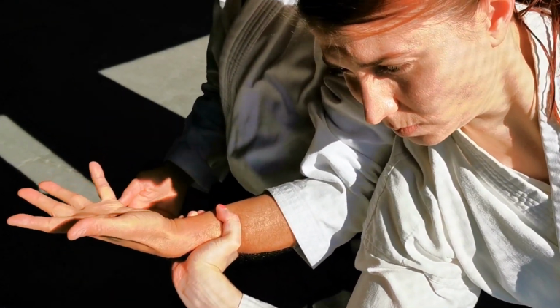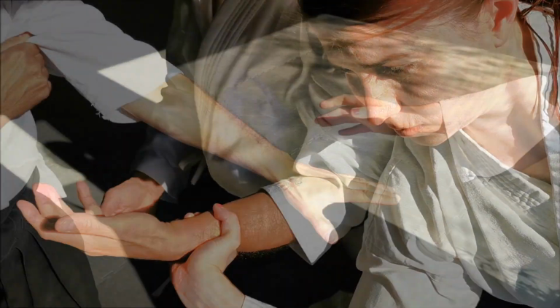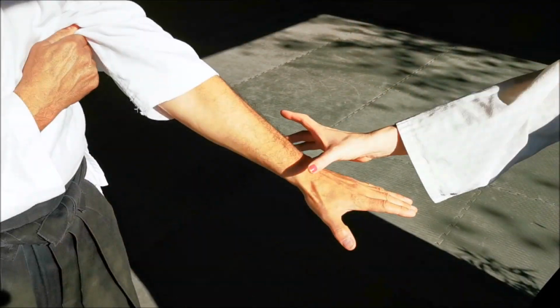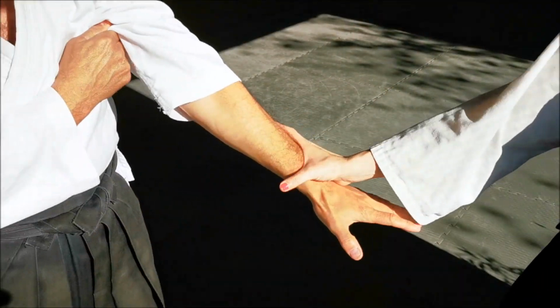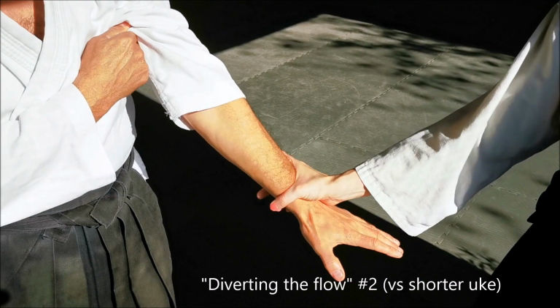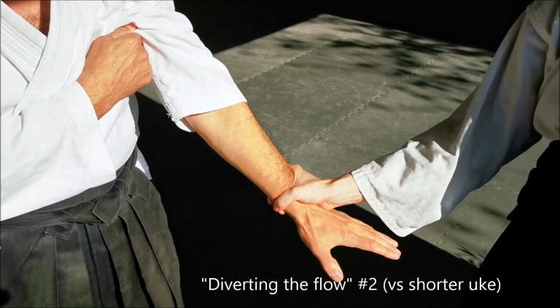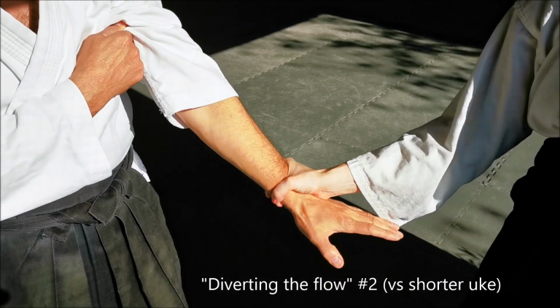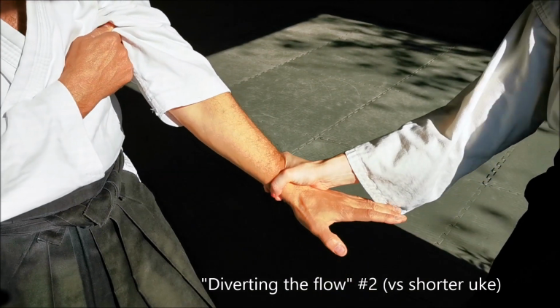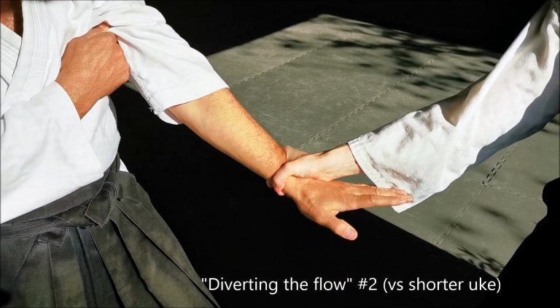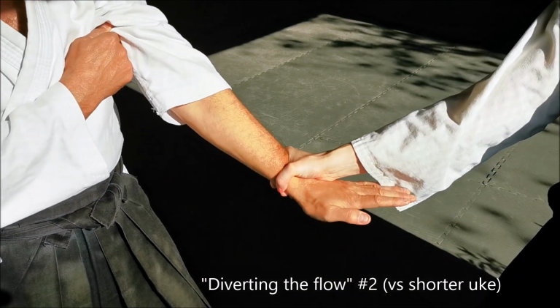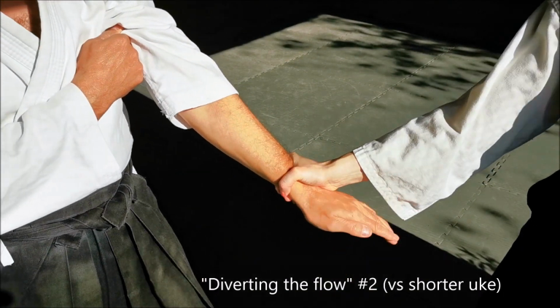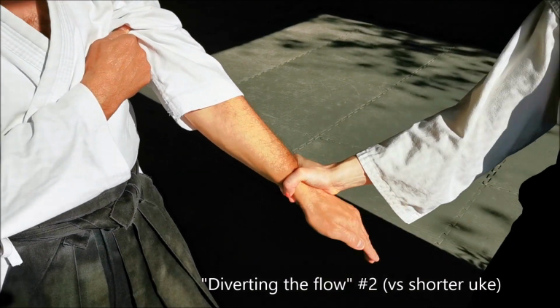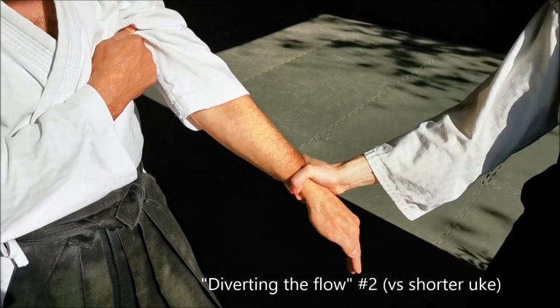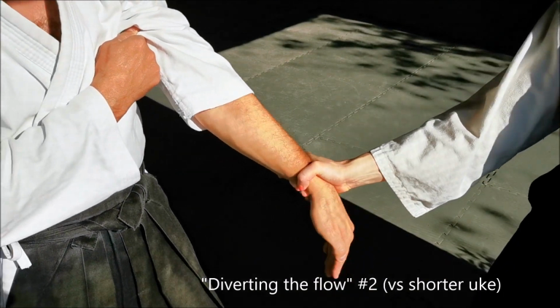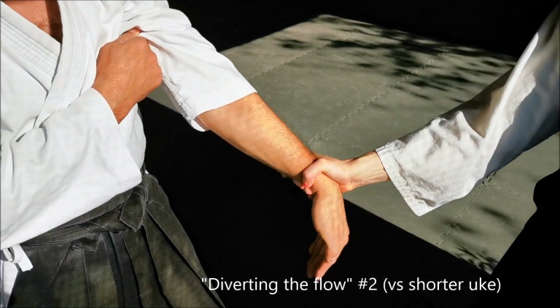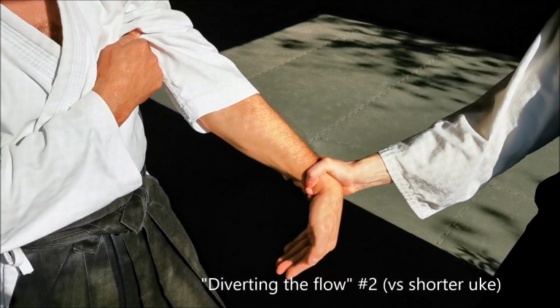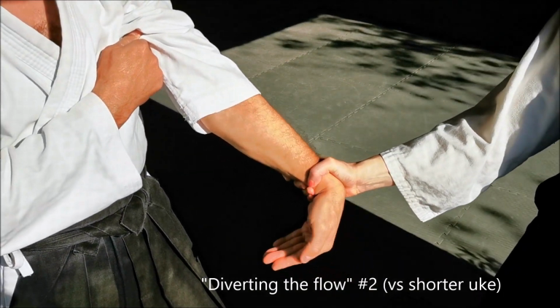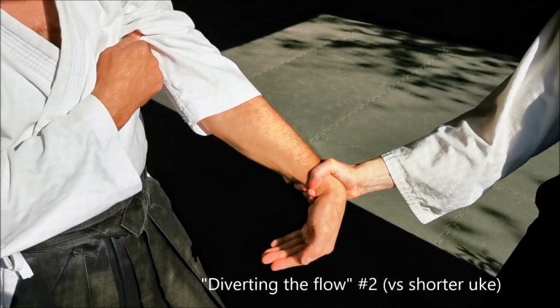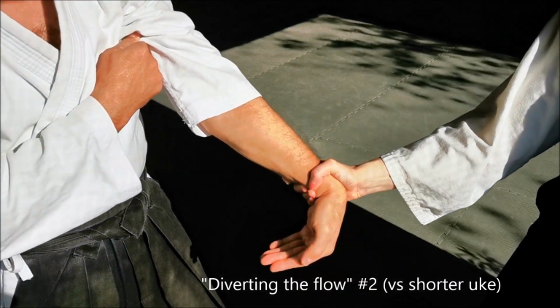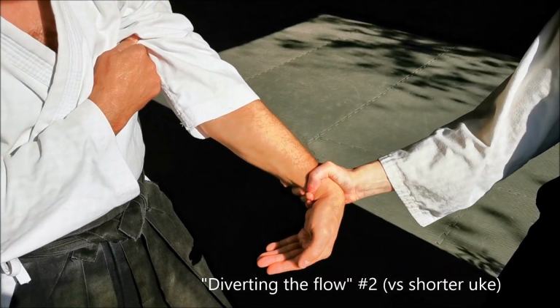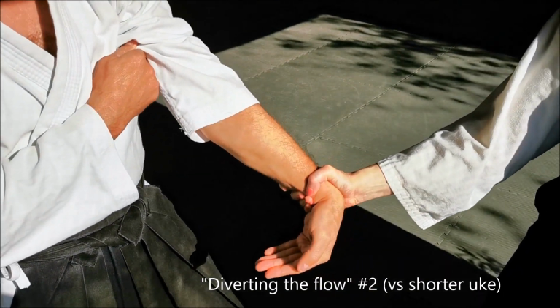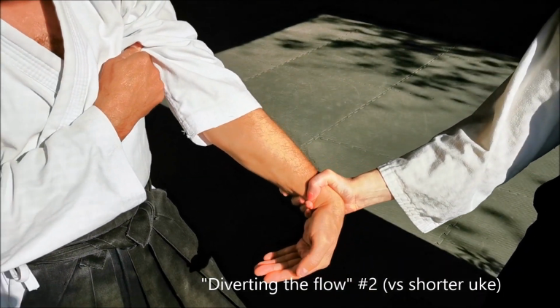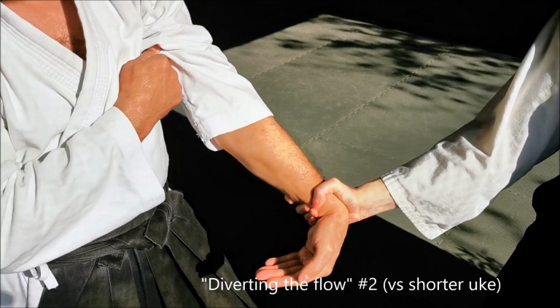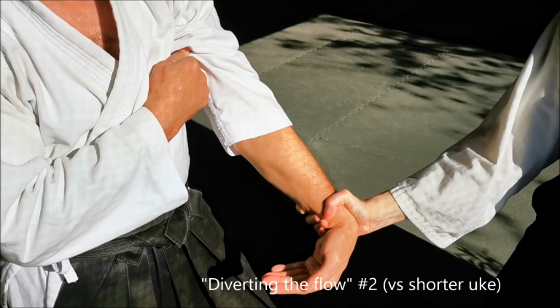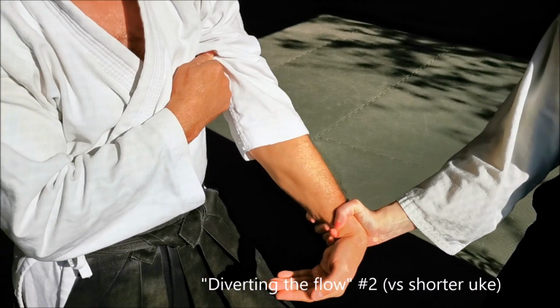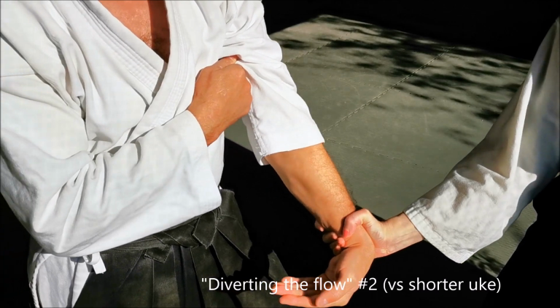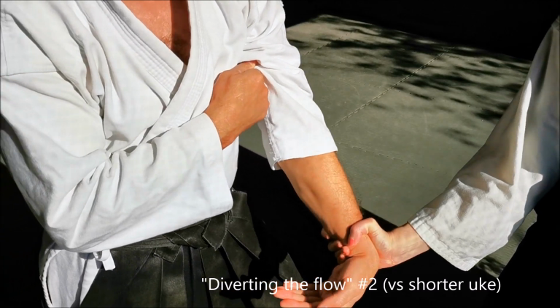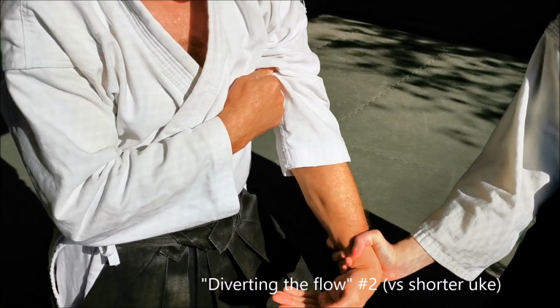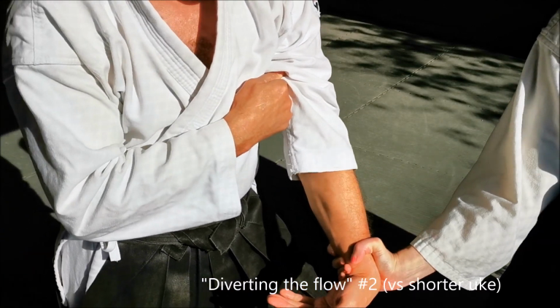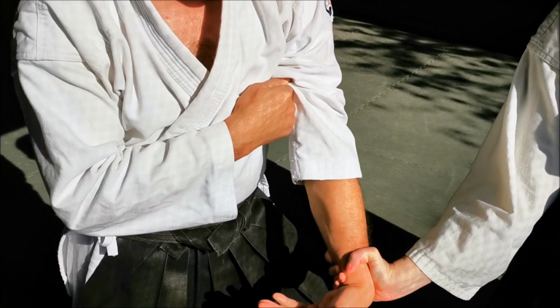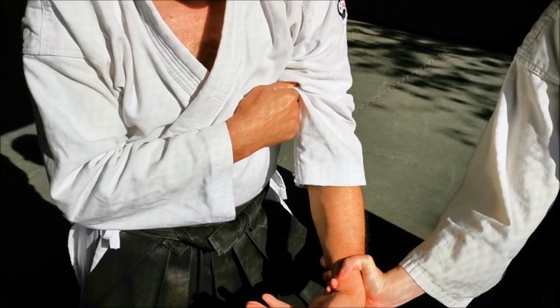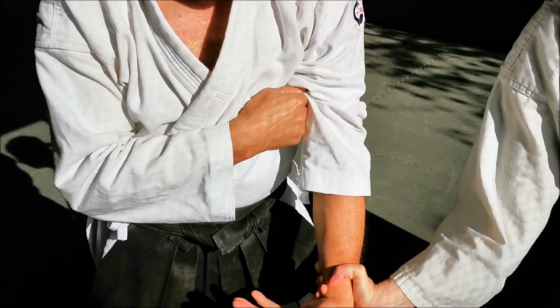Our second variation is very similar but has benefits if you are taller than your Uke, allowing you to drop your weight down through your partner's balance.